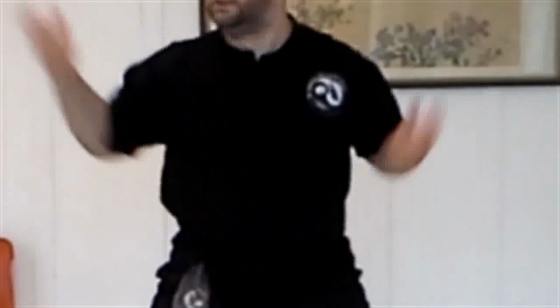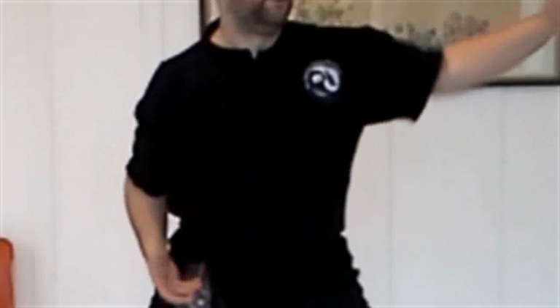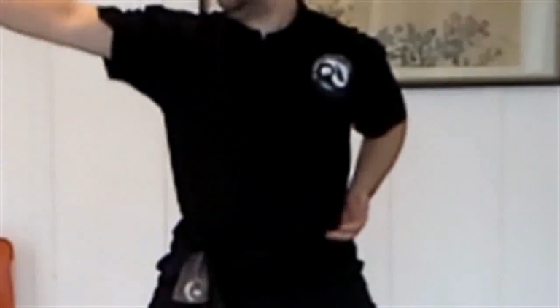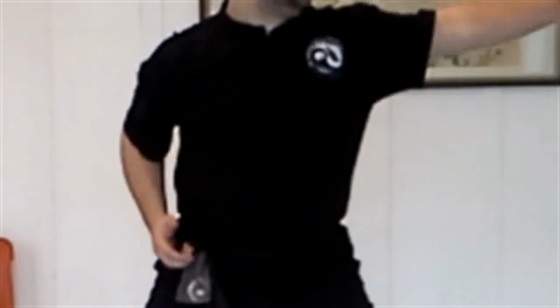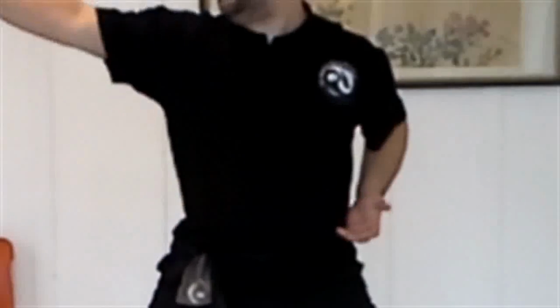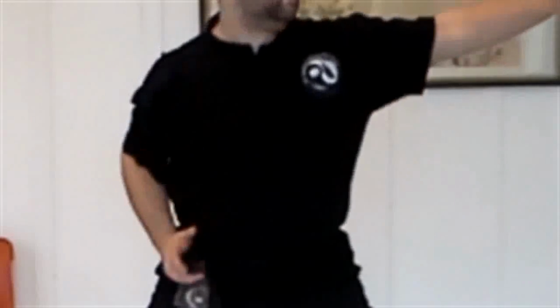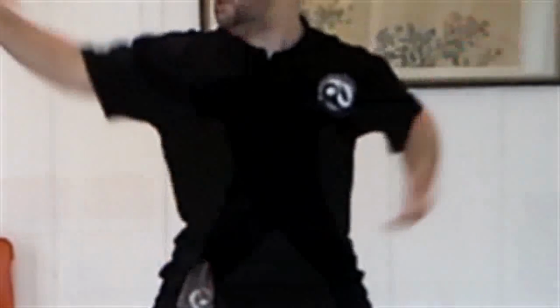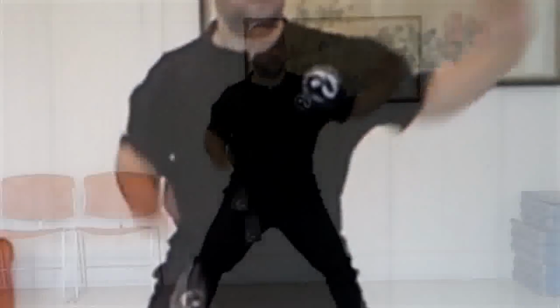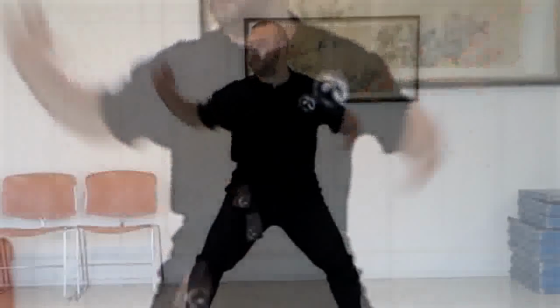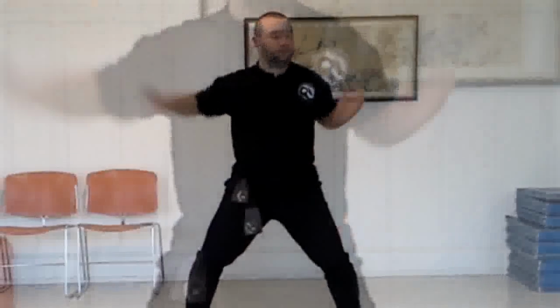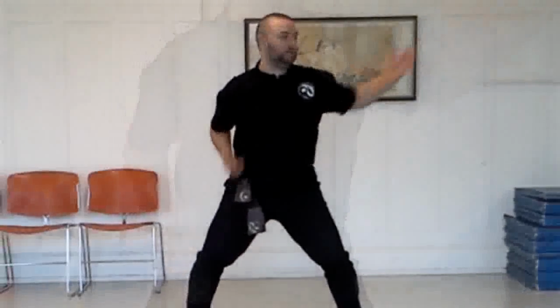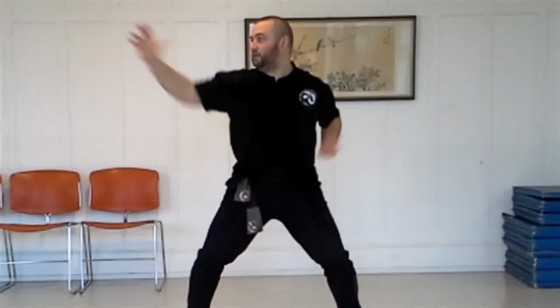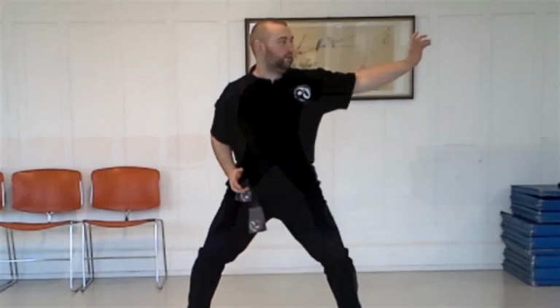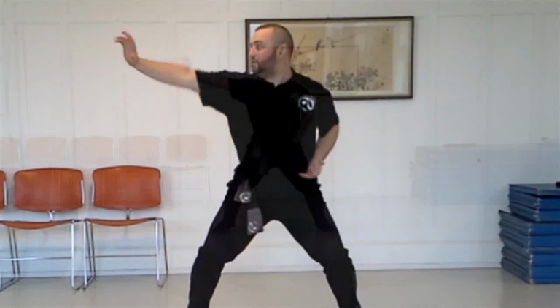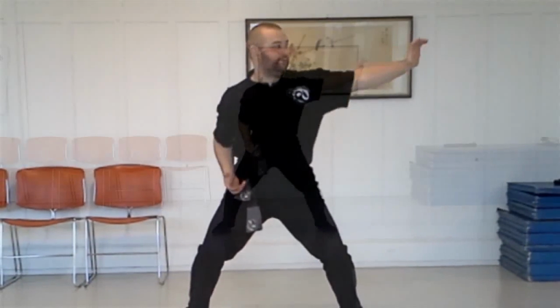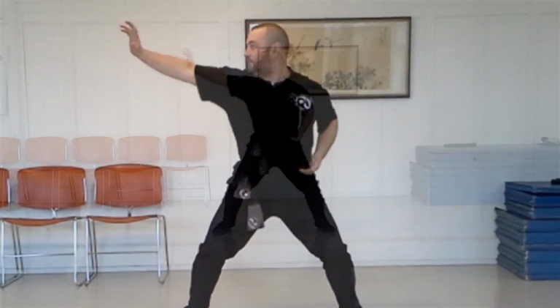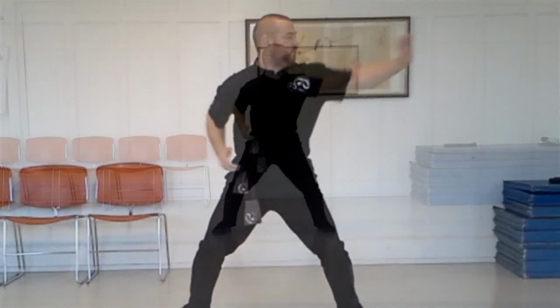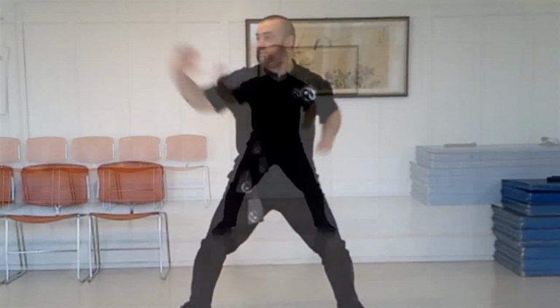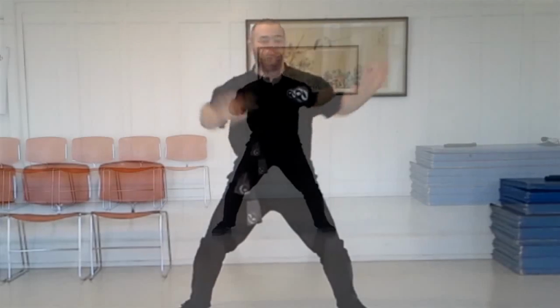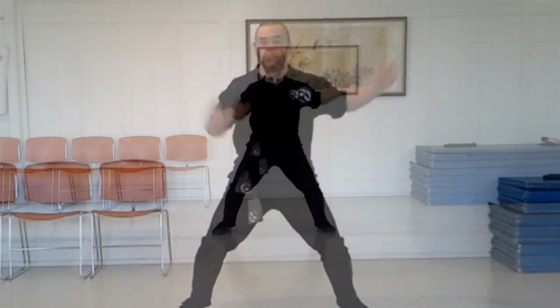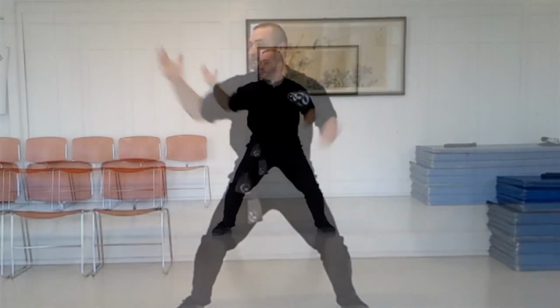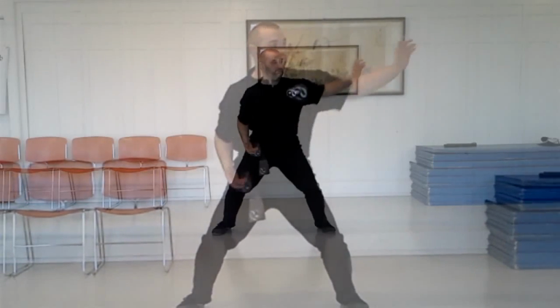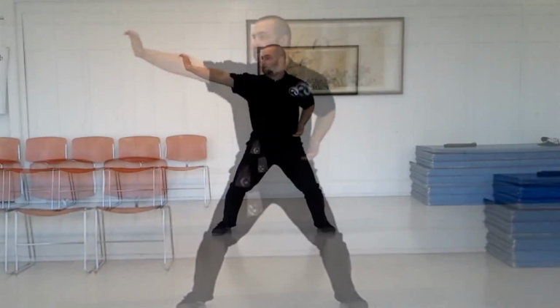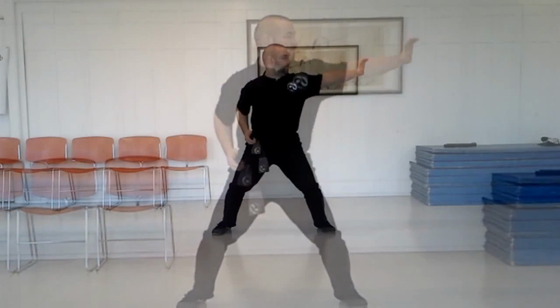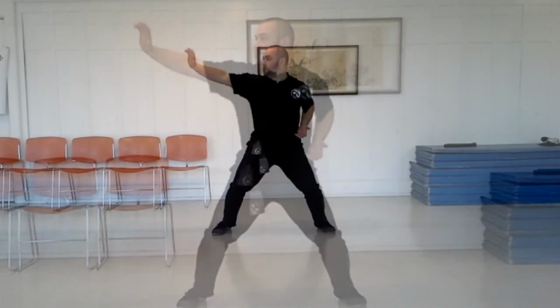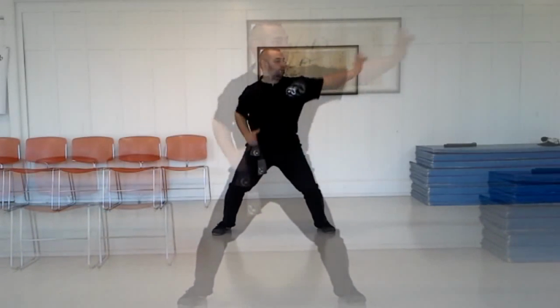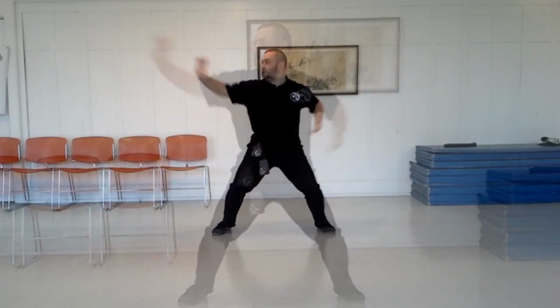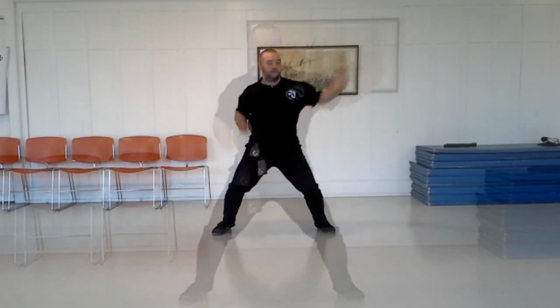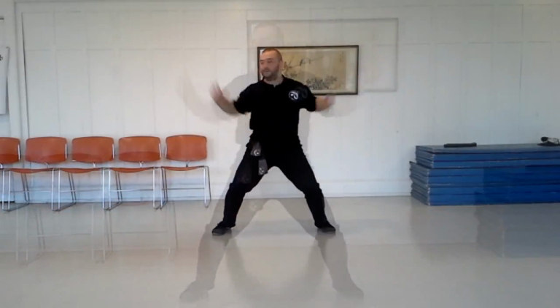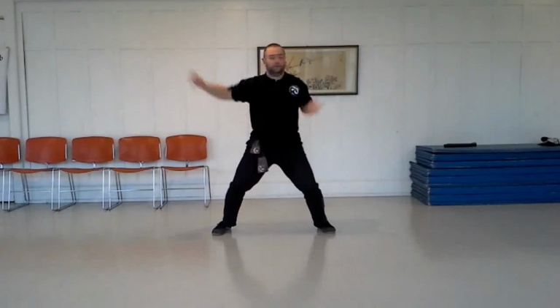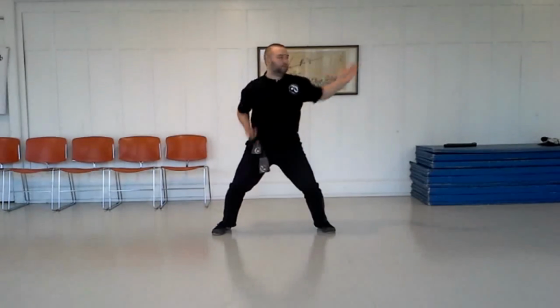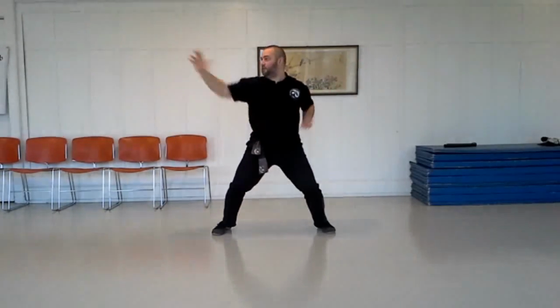The chamber position is with the inside of the wrist touching the top edge of the hip bone. As one hand comes back to the chamber, the other hand will go out. Try to time it so that one hand is fully extended exactly as the other hand reaches the chamber.